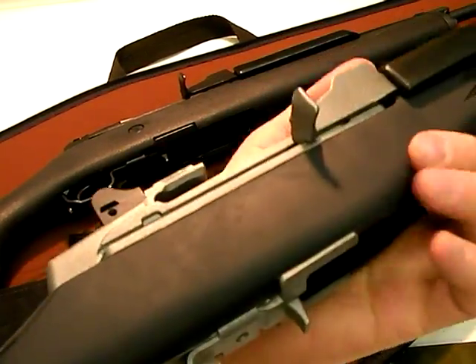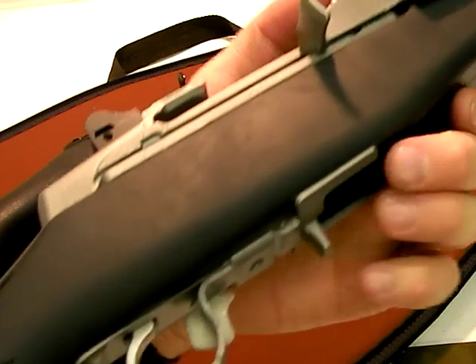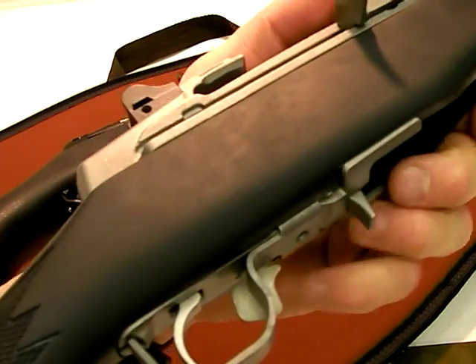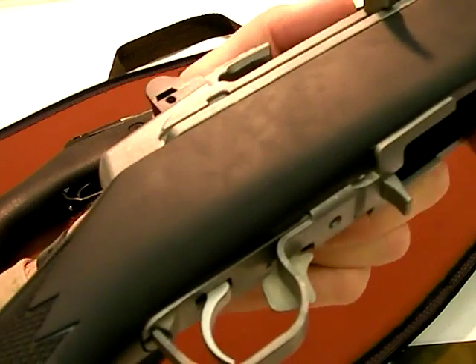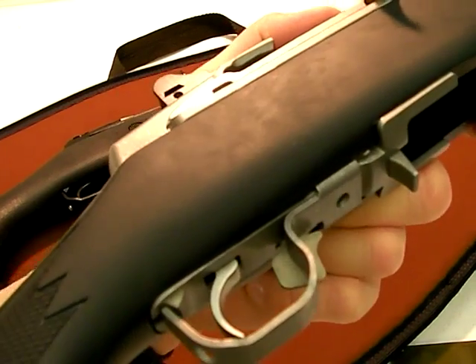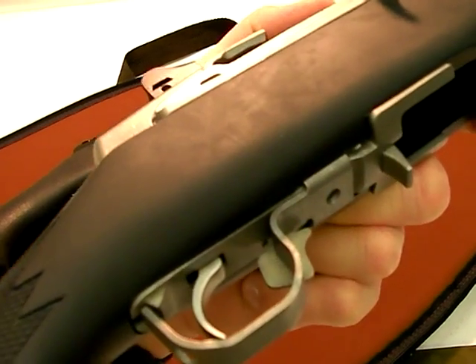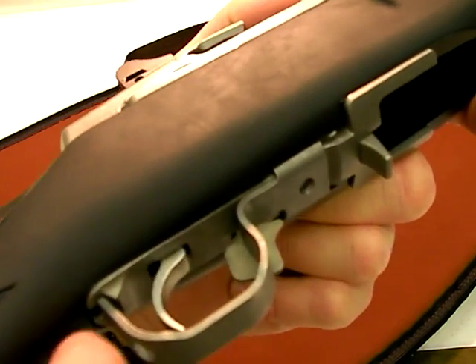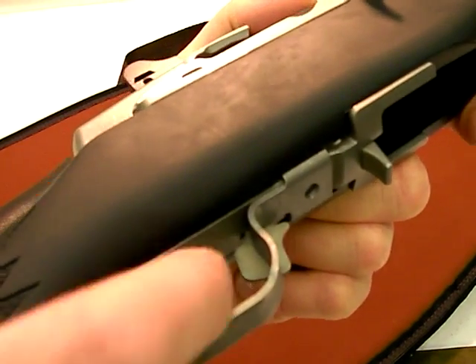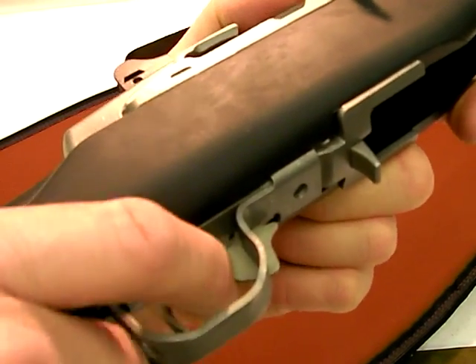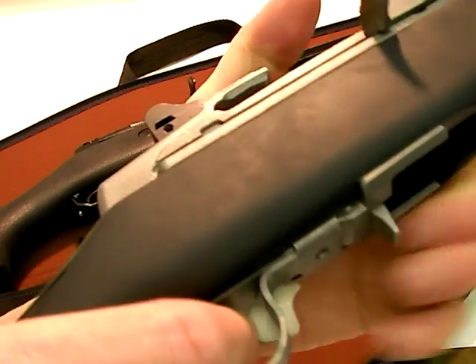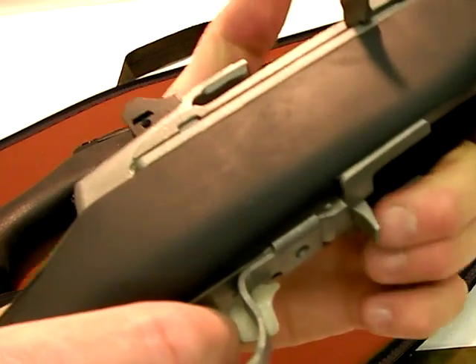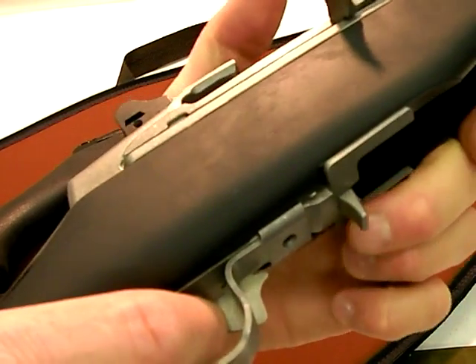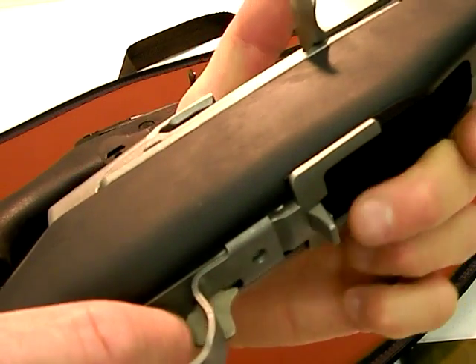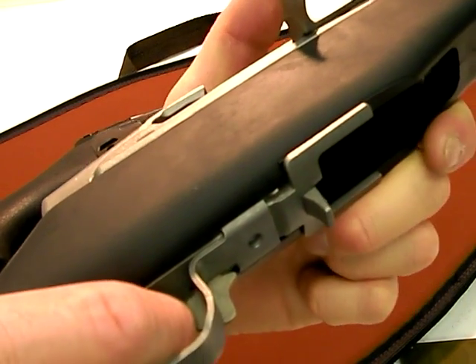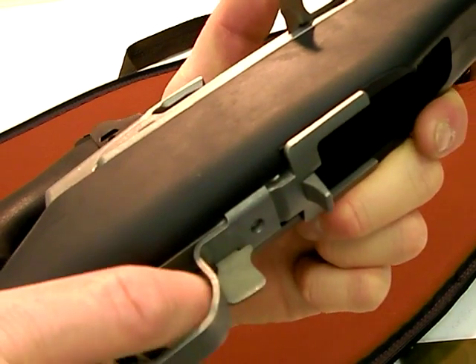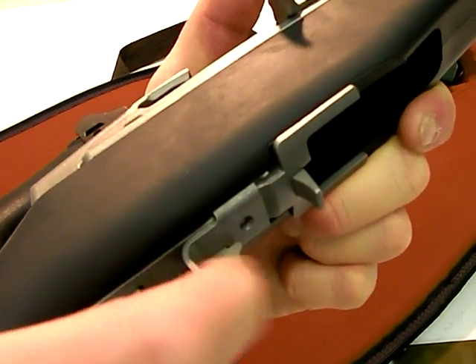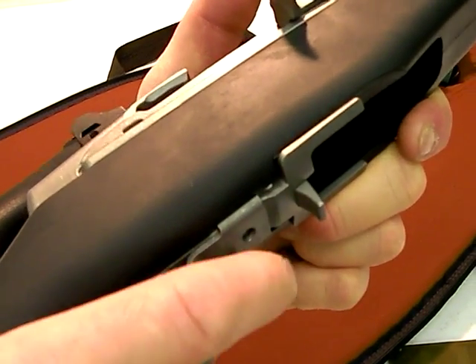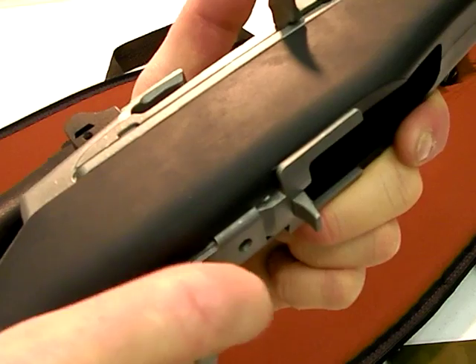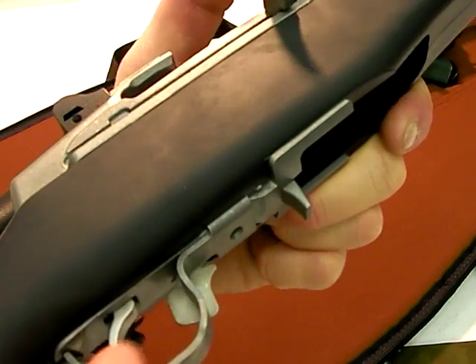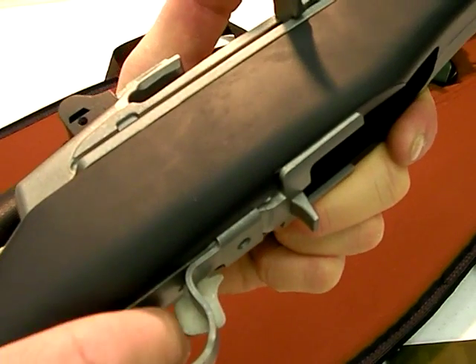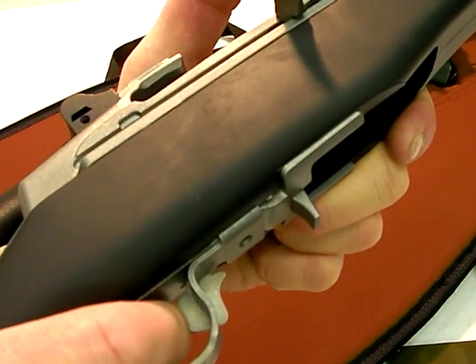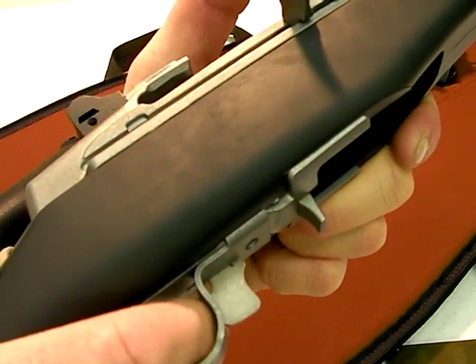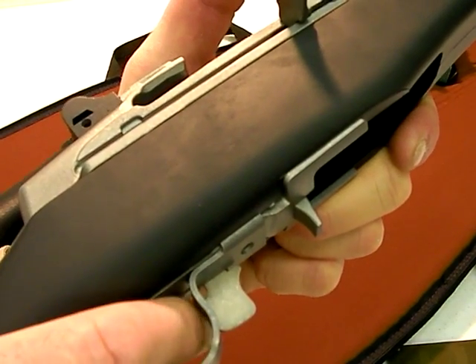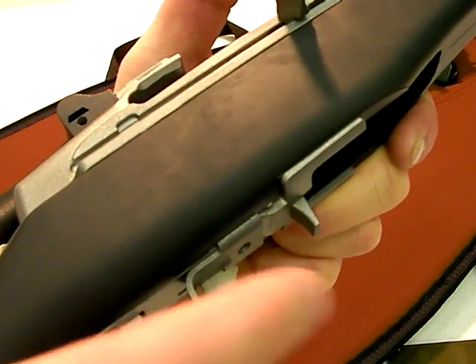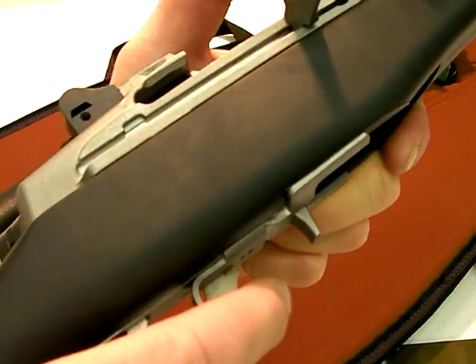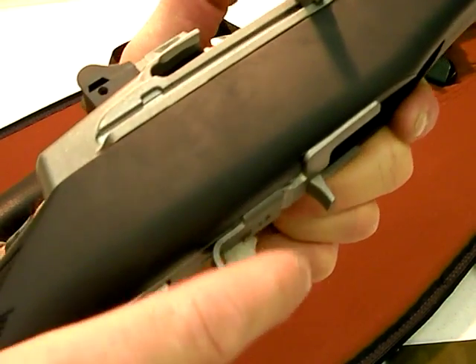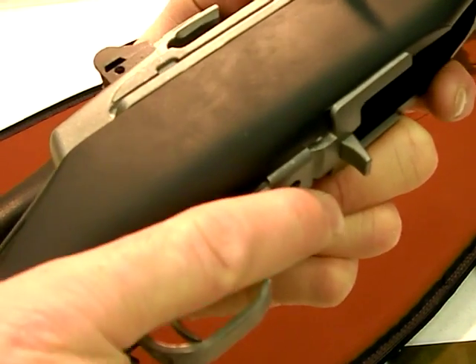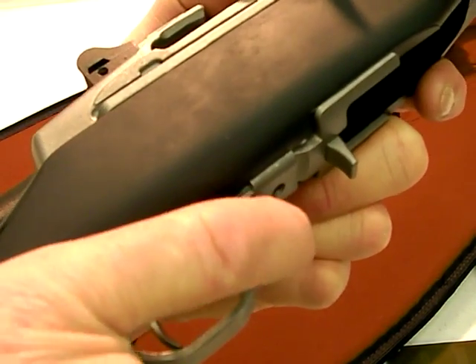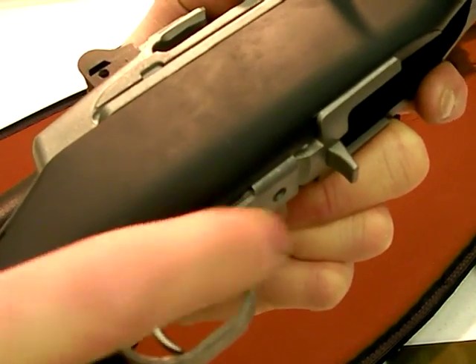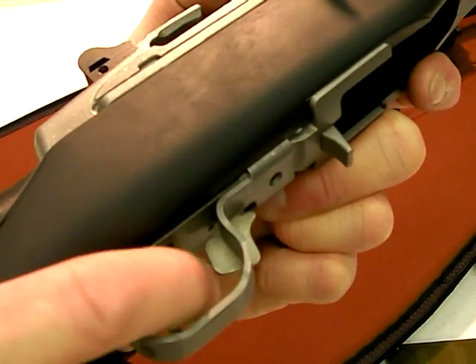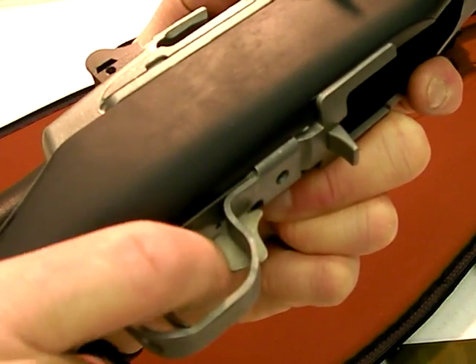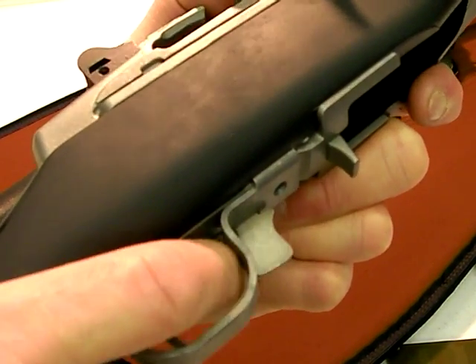On the Mini-14 series, the safety is inside the trigger guard. I'll be honest with you, I love it. I think it's very easy to use, very easy to manipulate, even with gloved hands — very ergonomic.